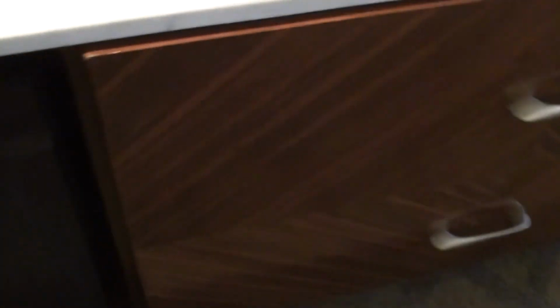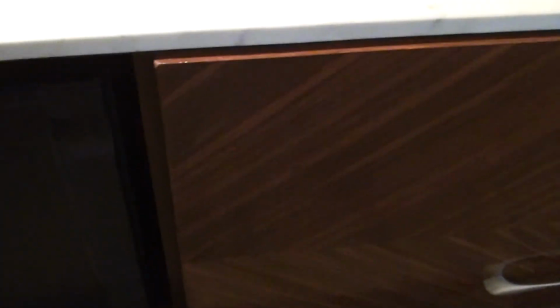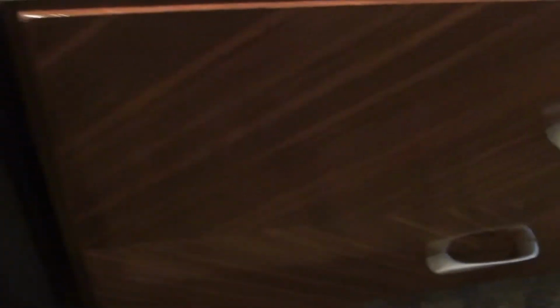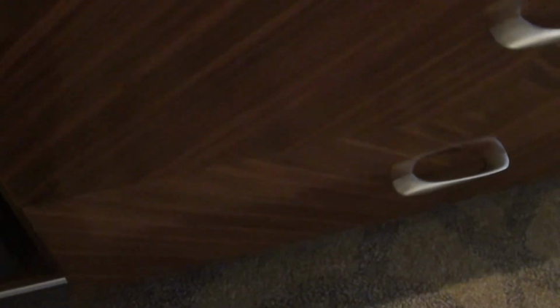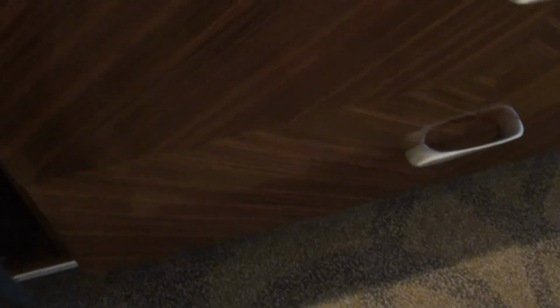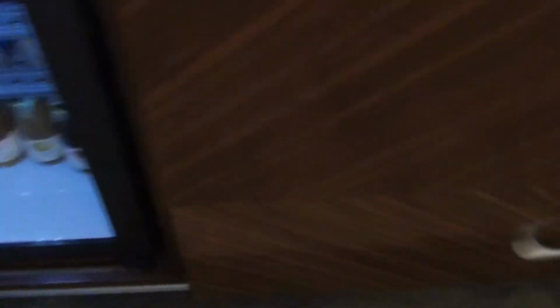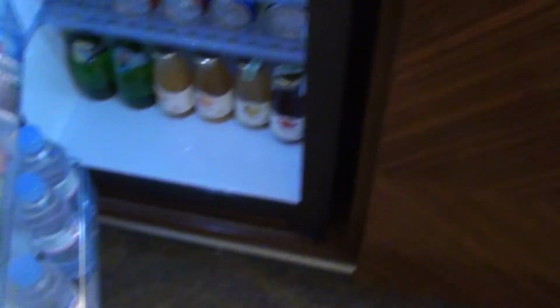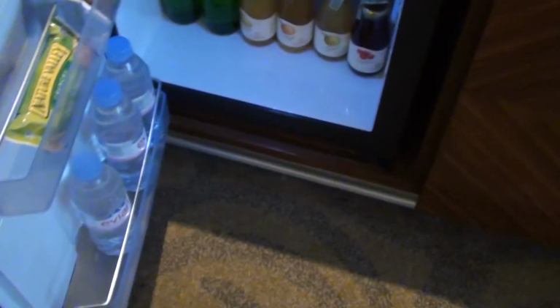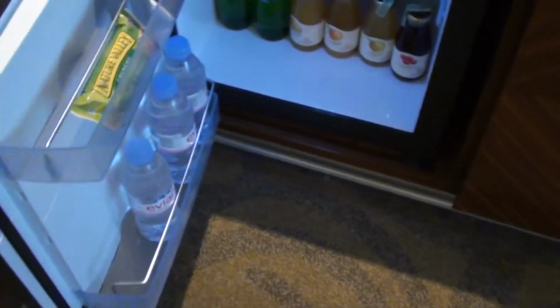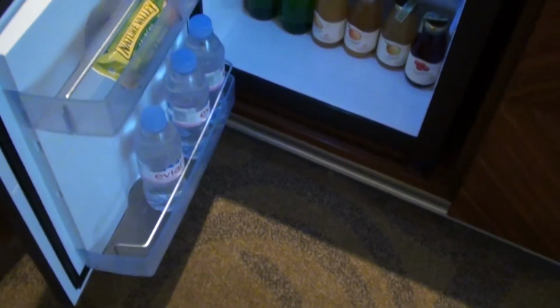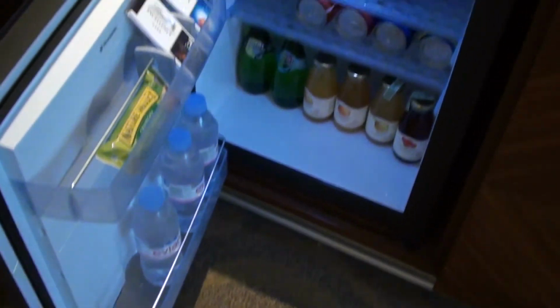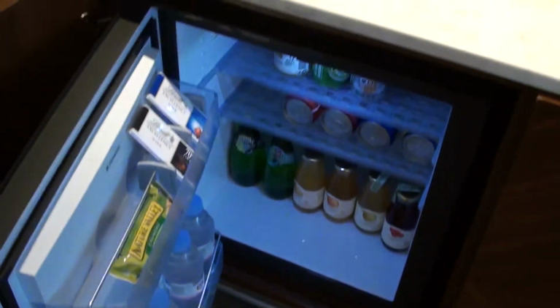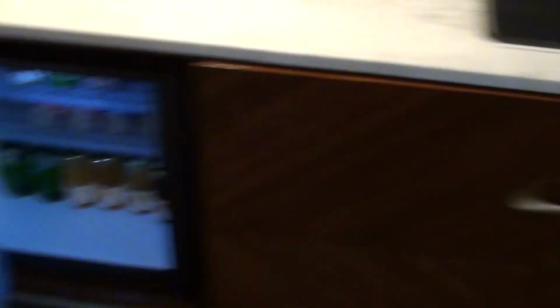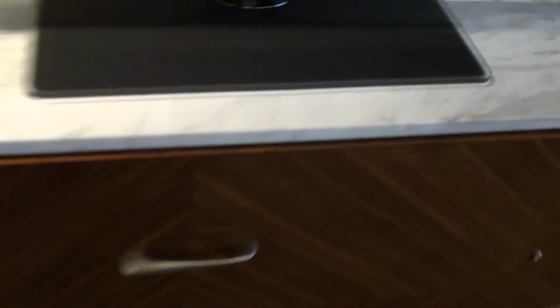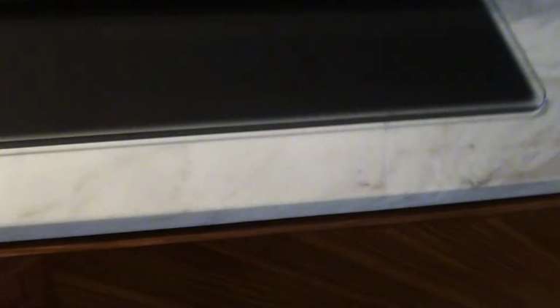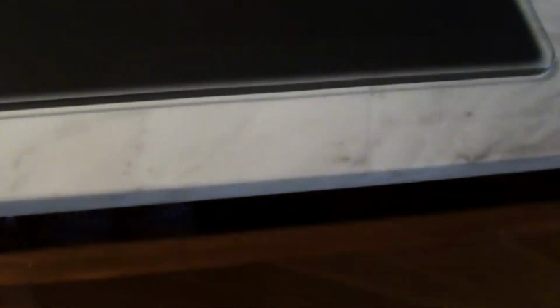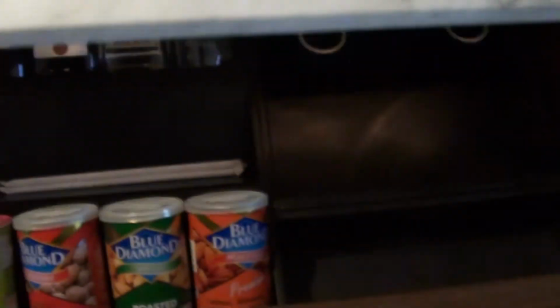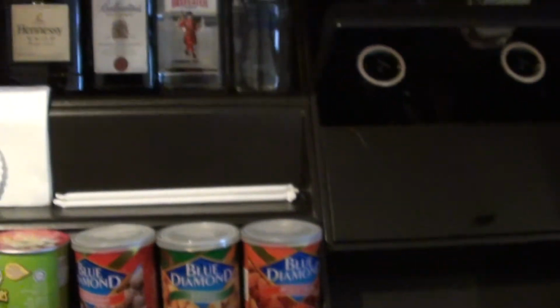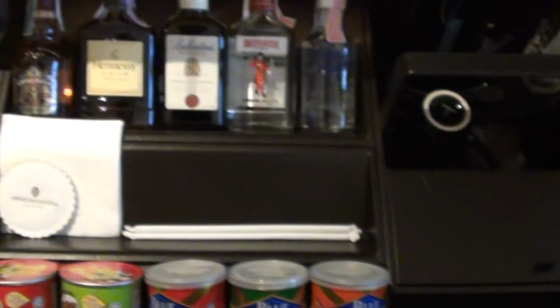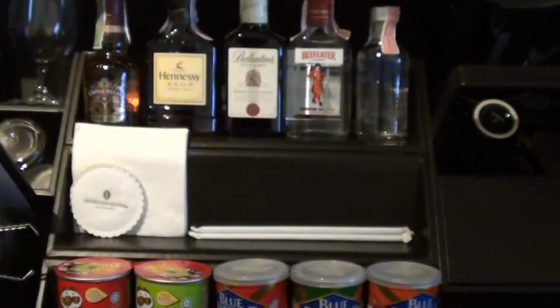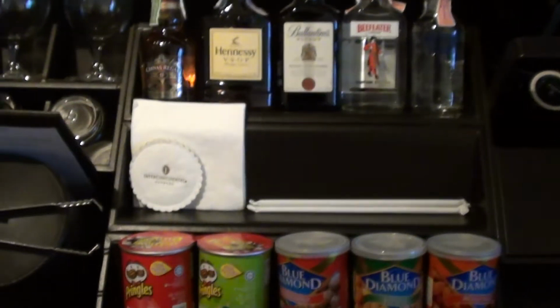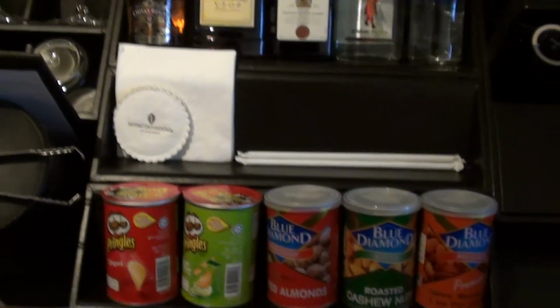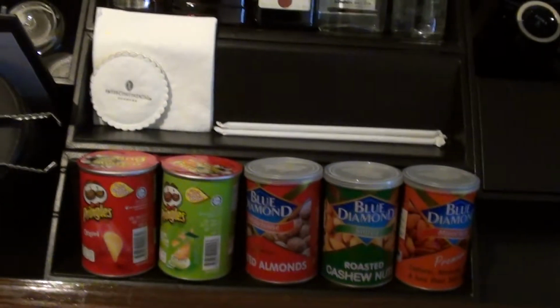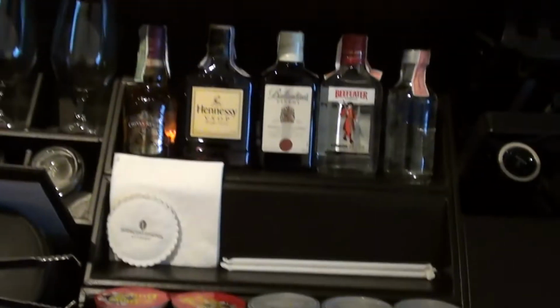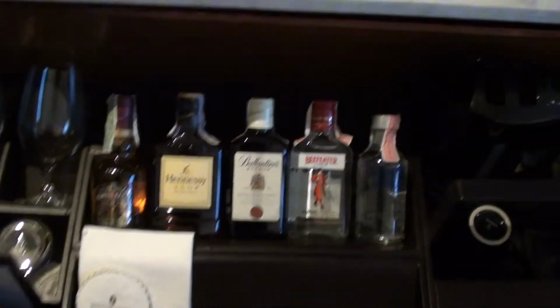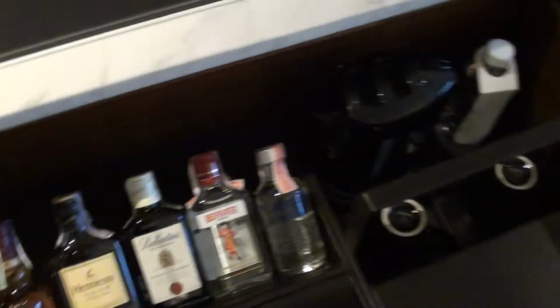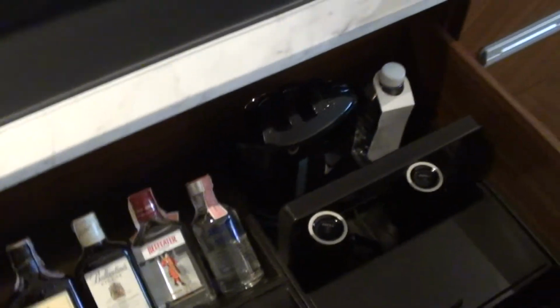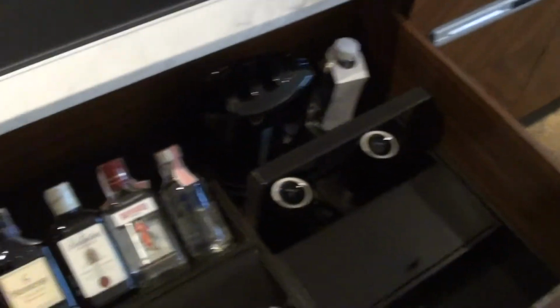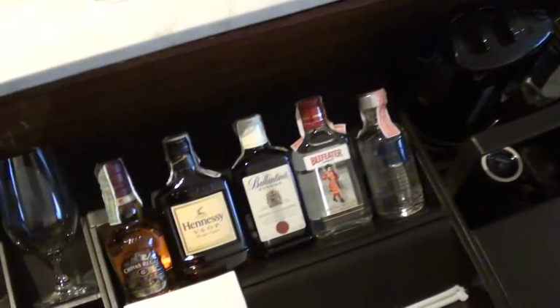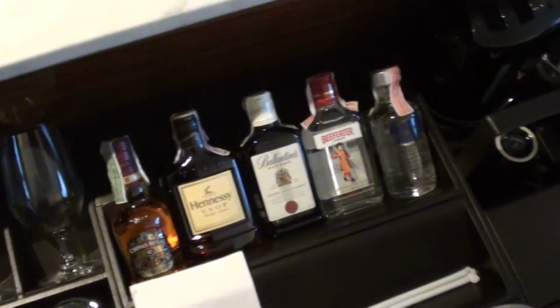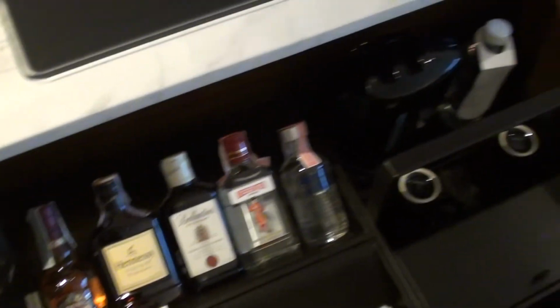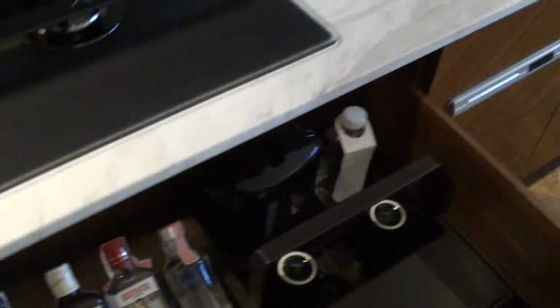And here we have the mini bar — that's the liquids section. And here we have the hot stuff, so there are small snacks and small bottles.